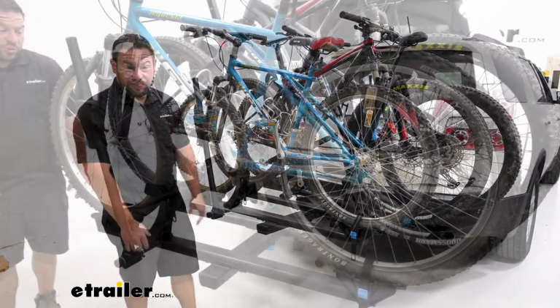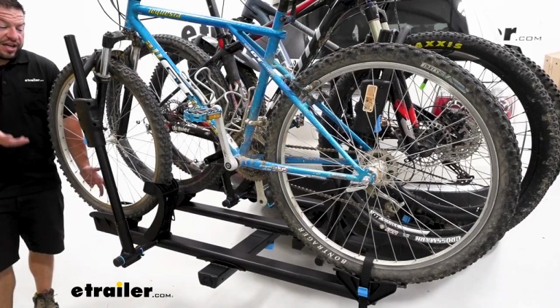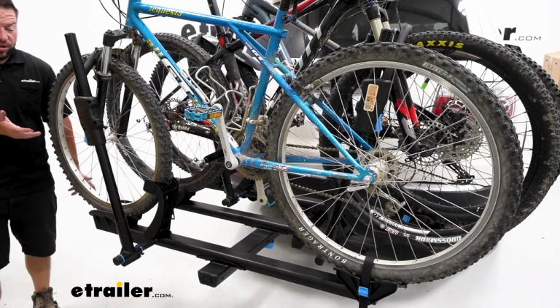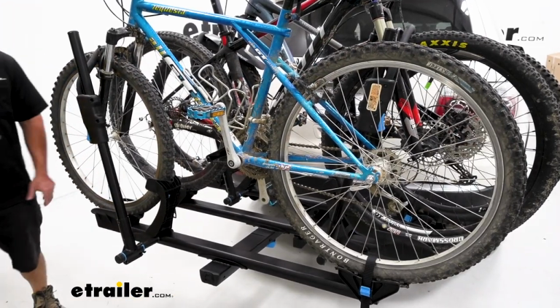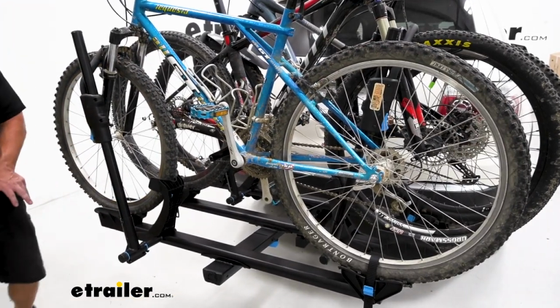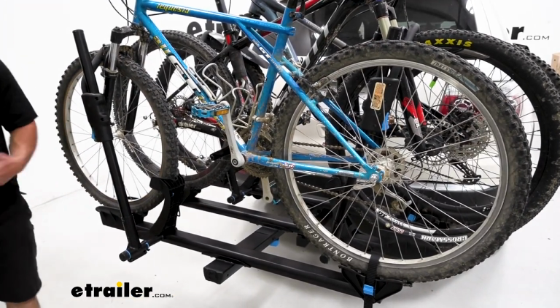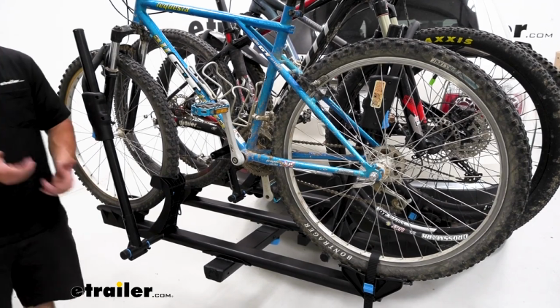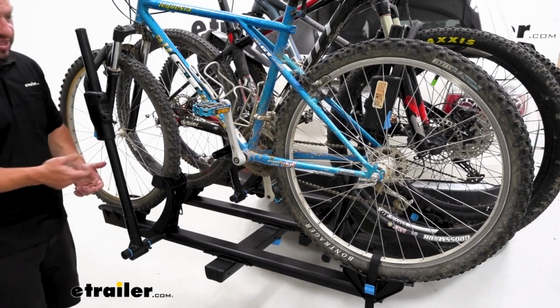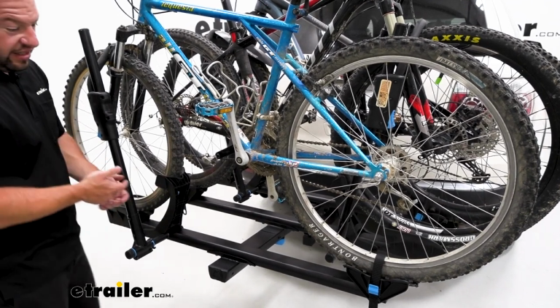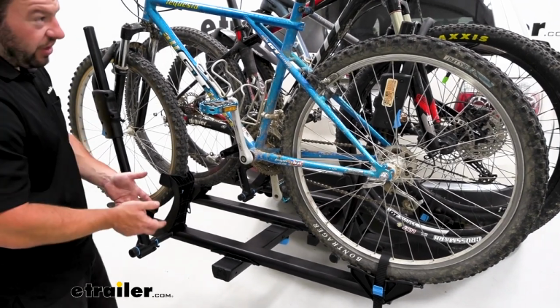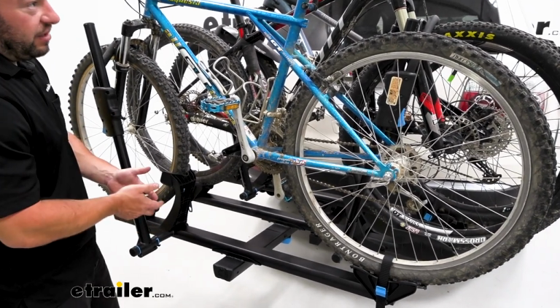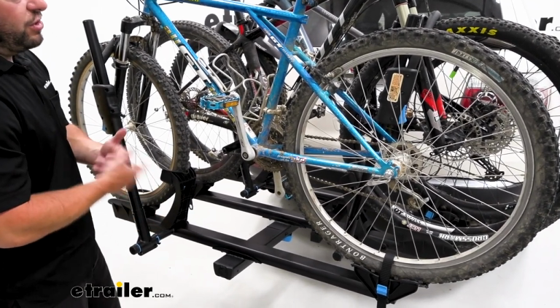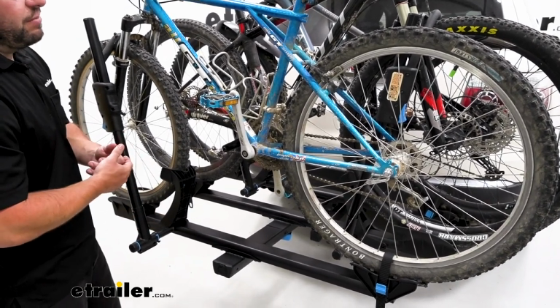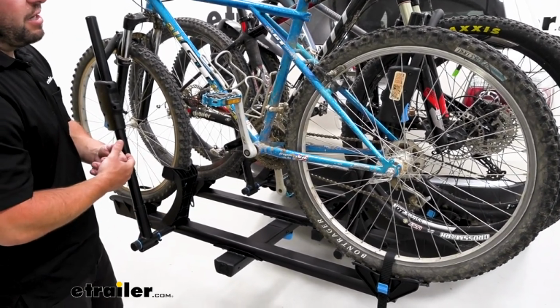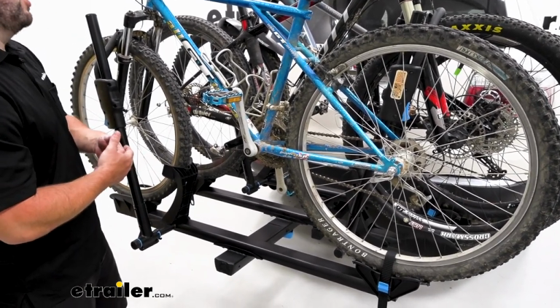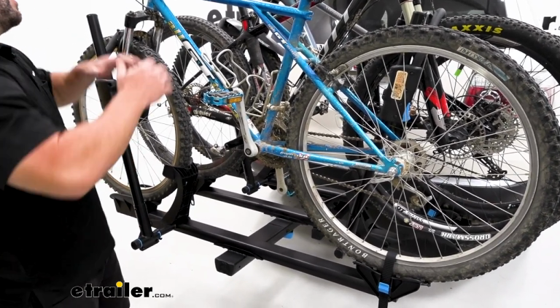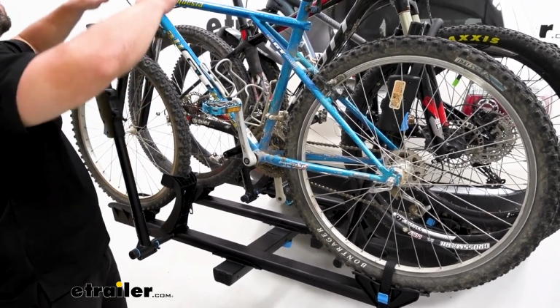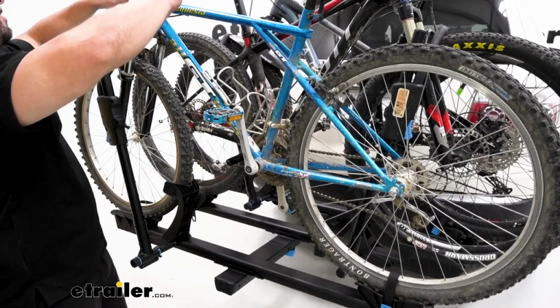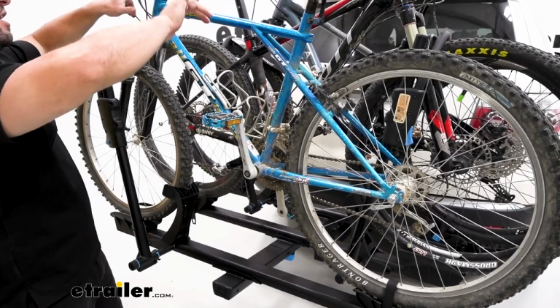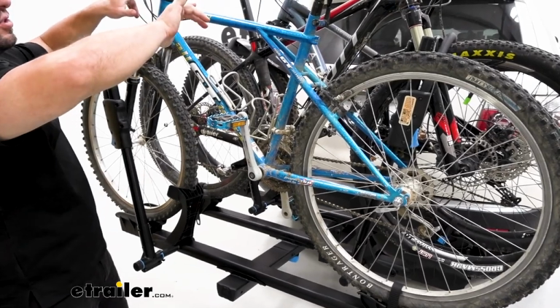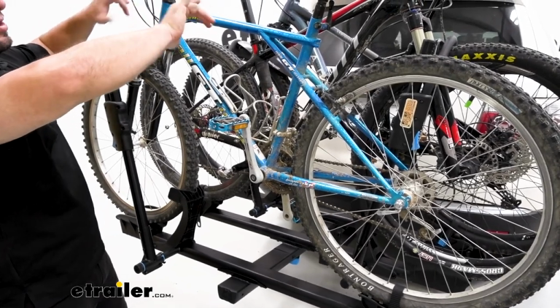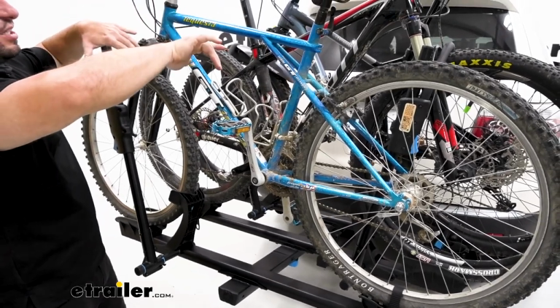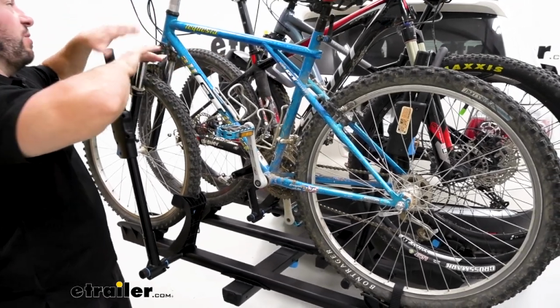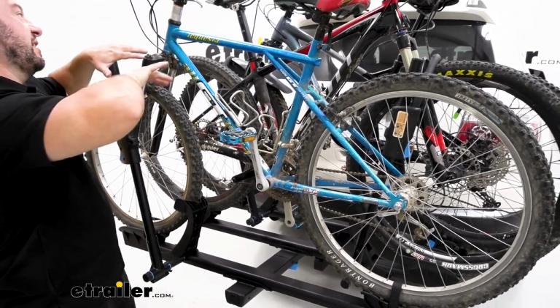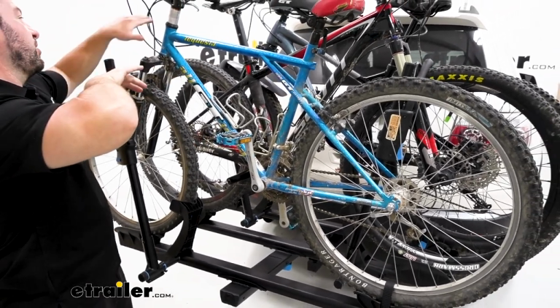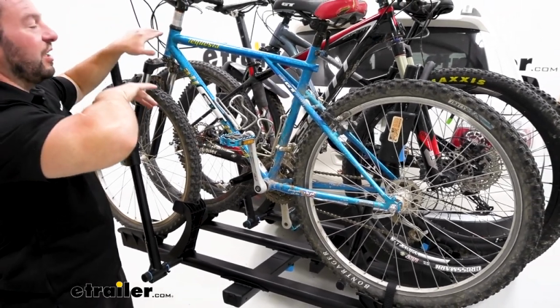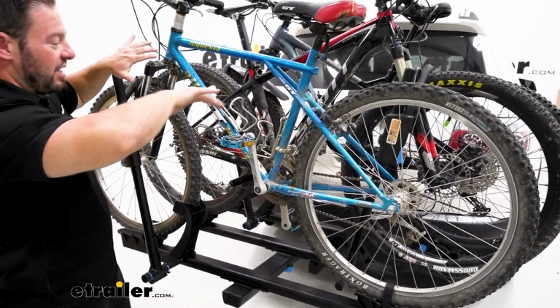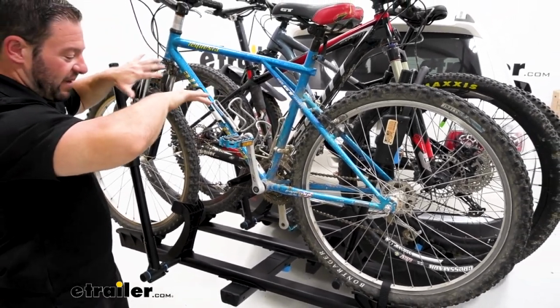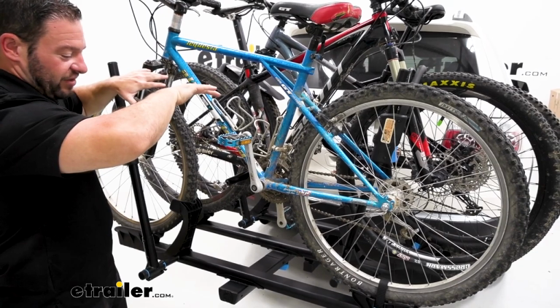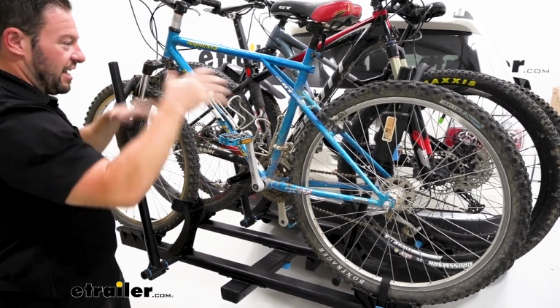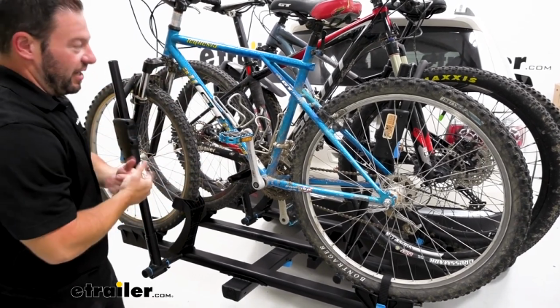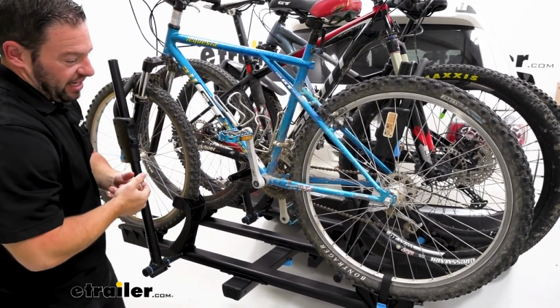When you go to add on the third — or even if it's the second tray on your existing bike rack — make sure you watch out for lining up the handlebars with the seats. They don't want to make contact. Ours touched just a little bit, but not bad enough to not have these bikes on the rack.